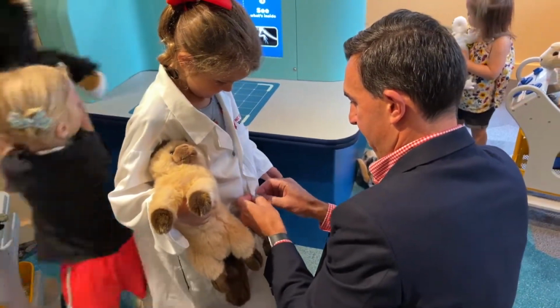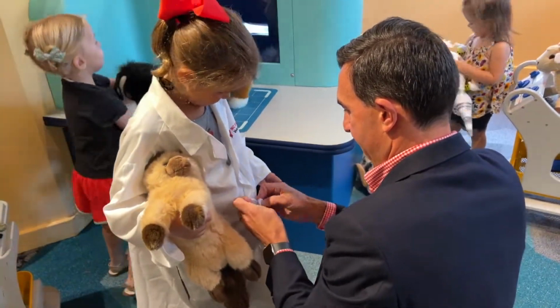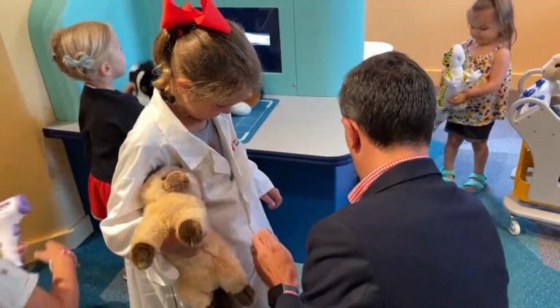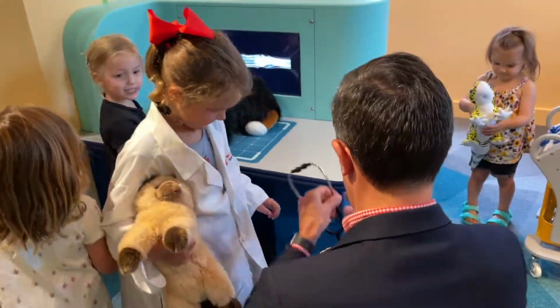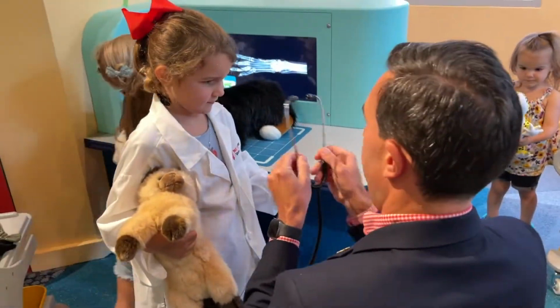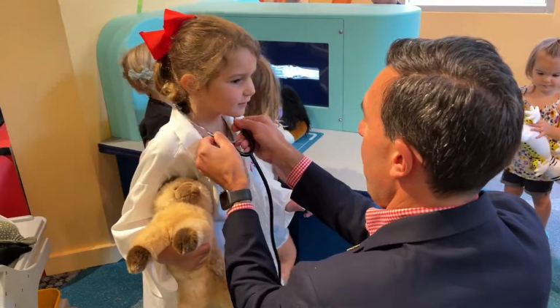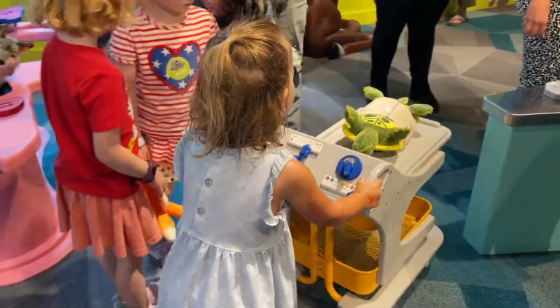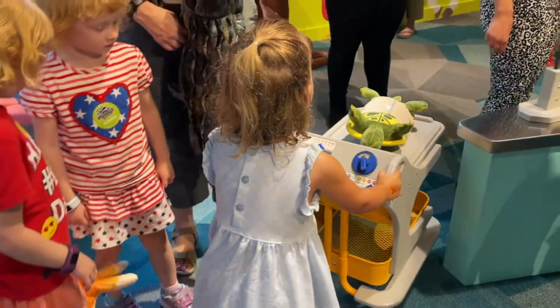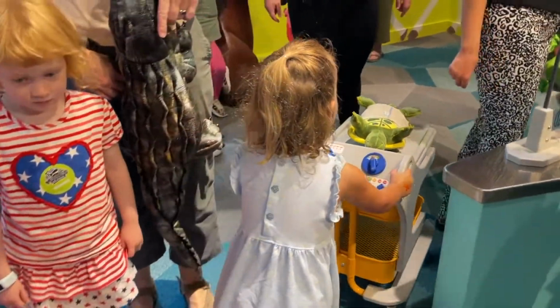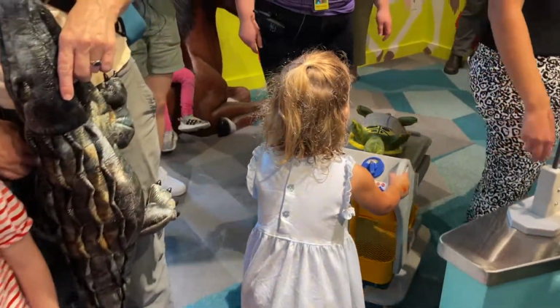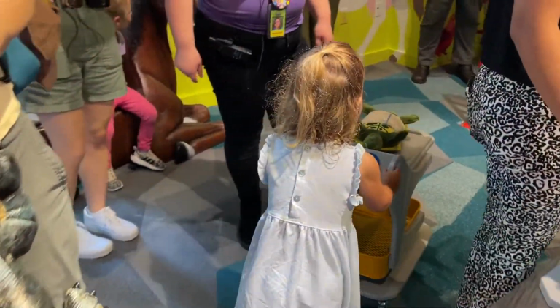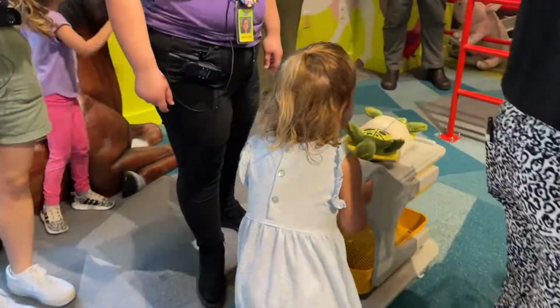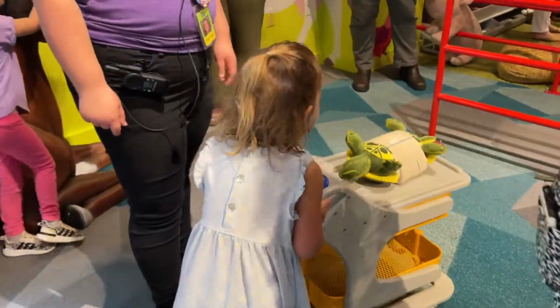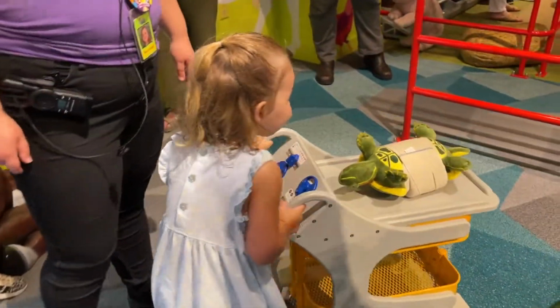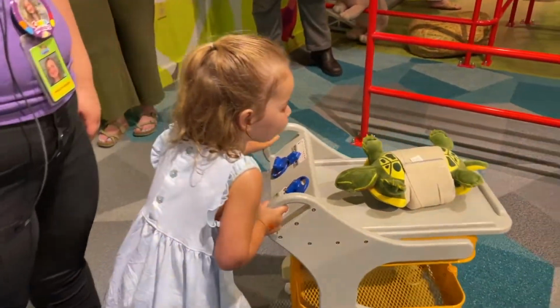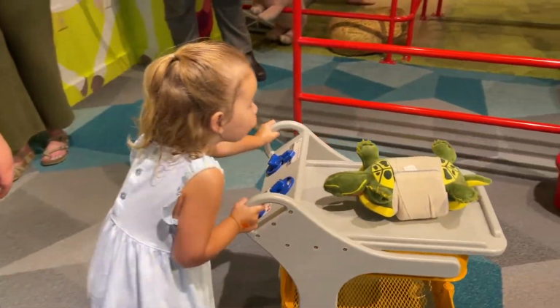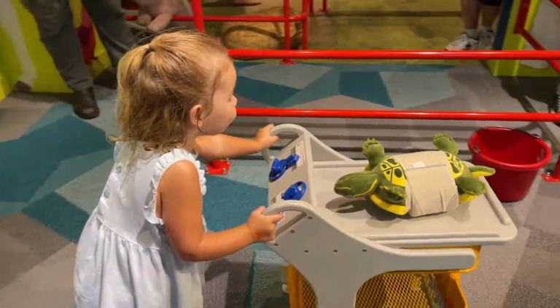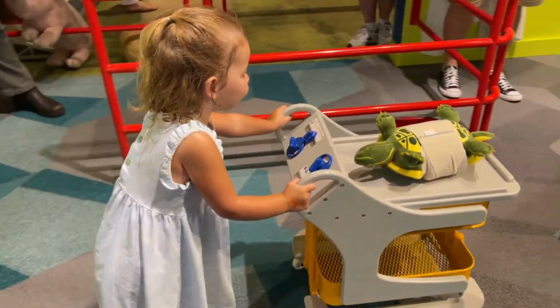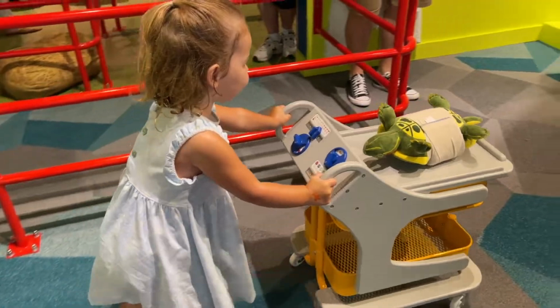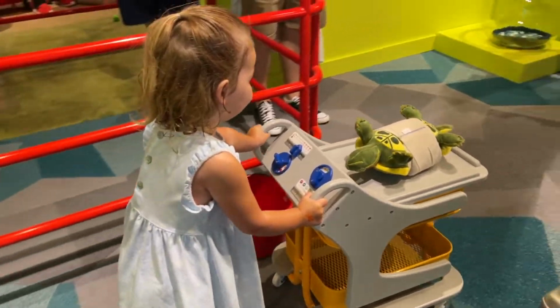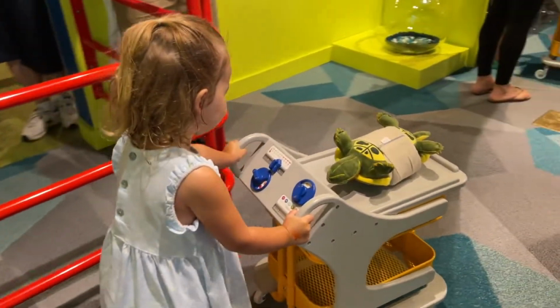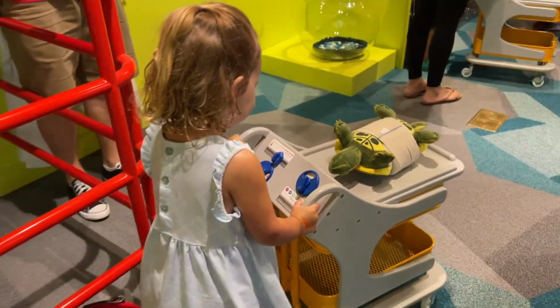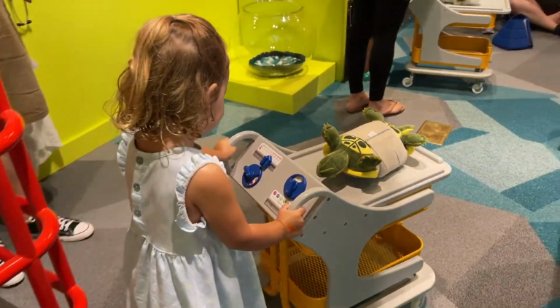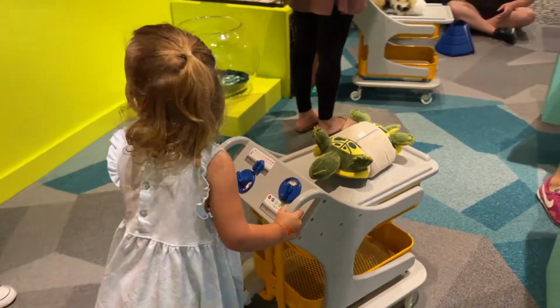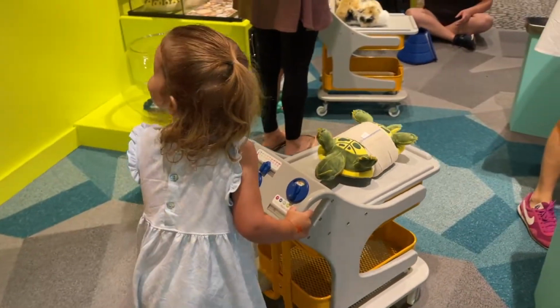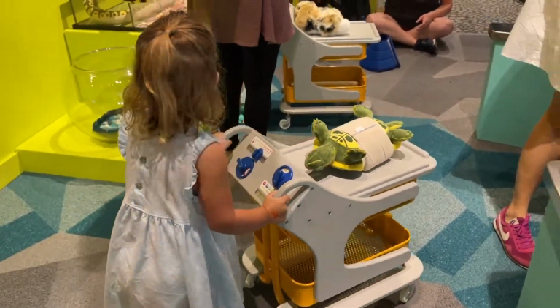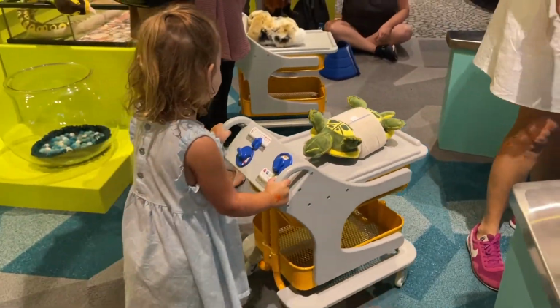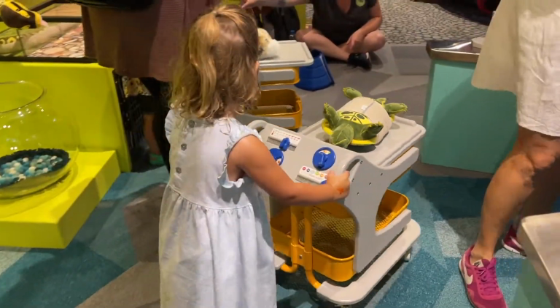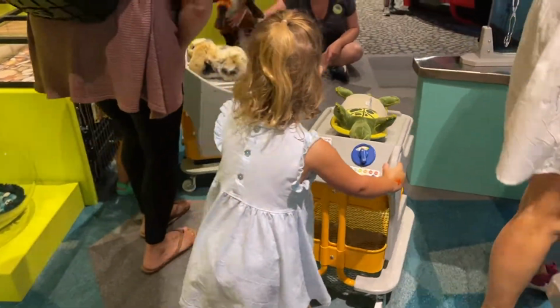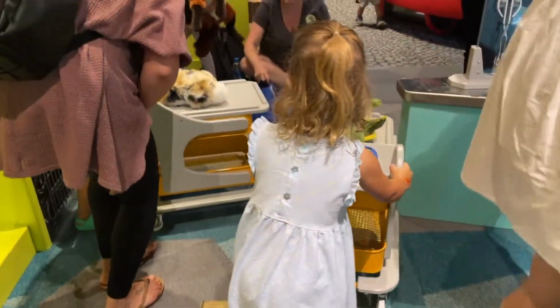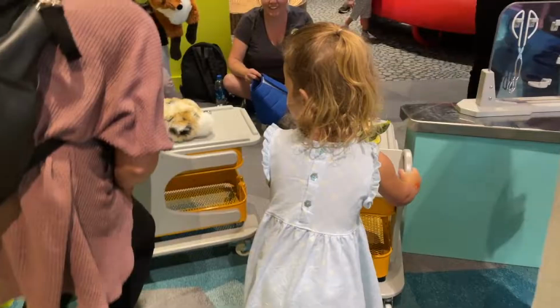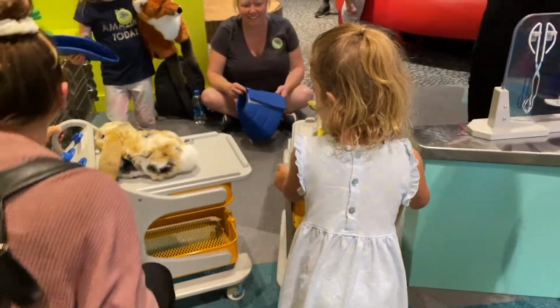Of course, lab coats and stethoscopes. And then these great little carts where kids can push animals around as they are getting treated and check them in and let us know exactly what kind of care that animal might need.